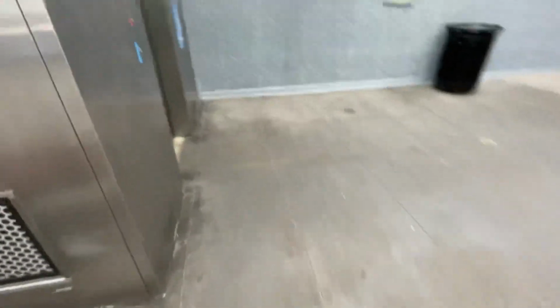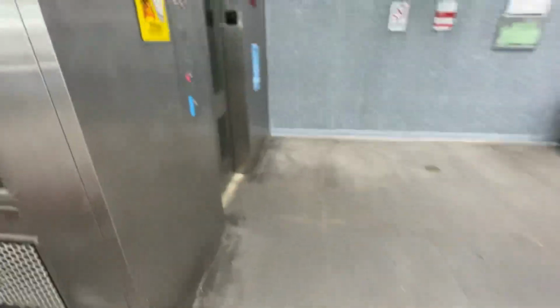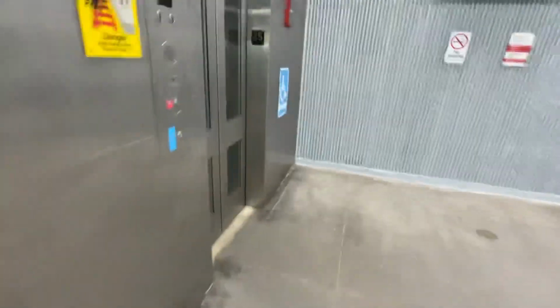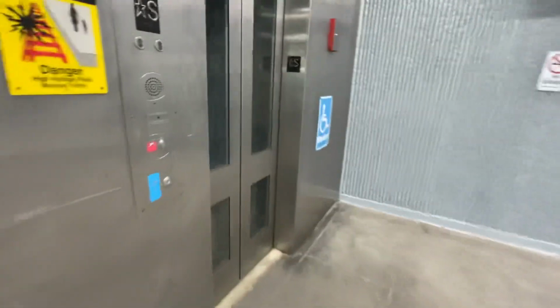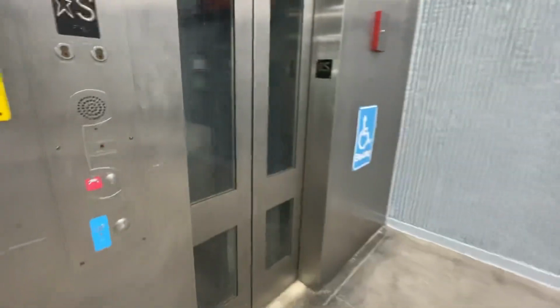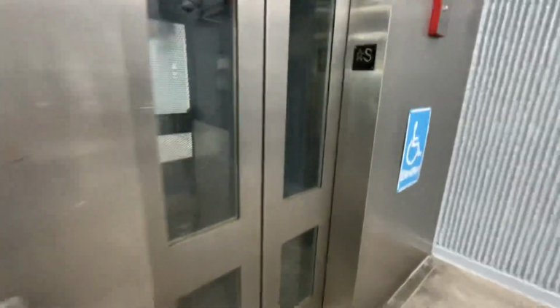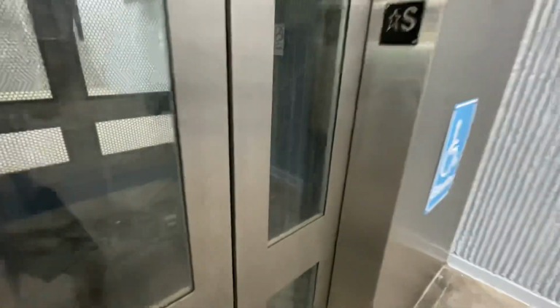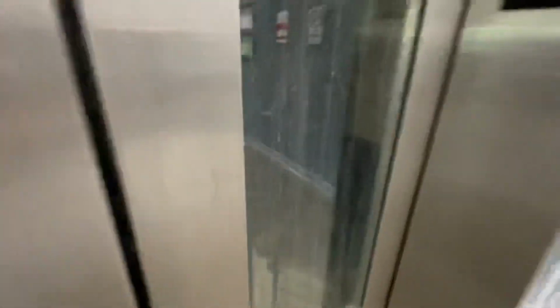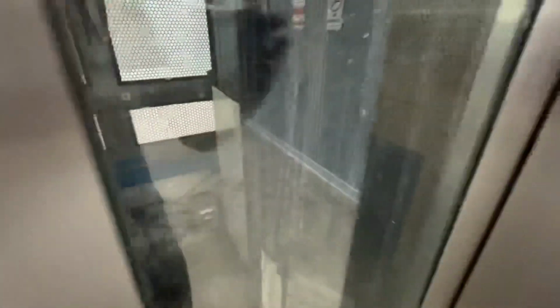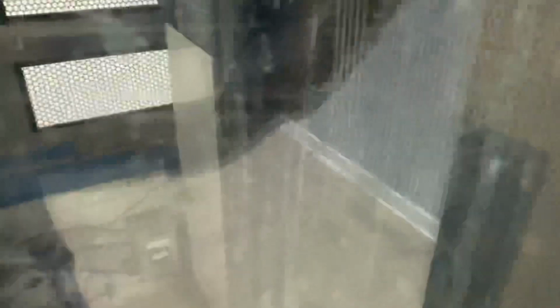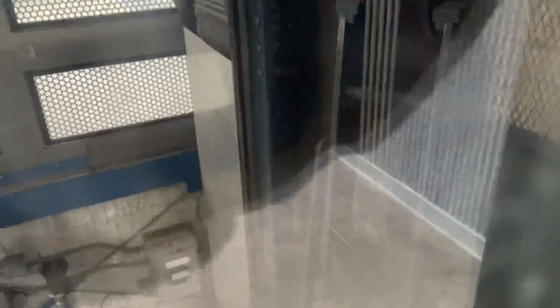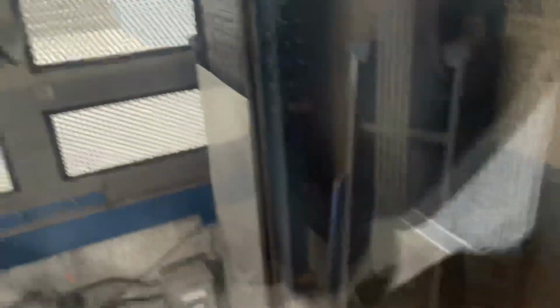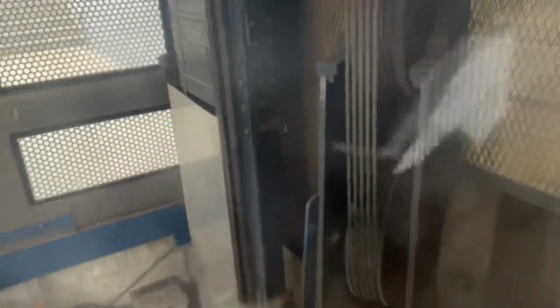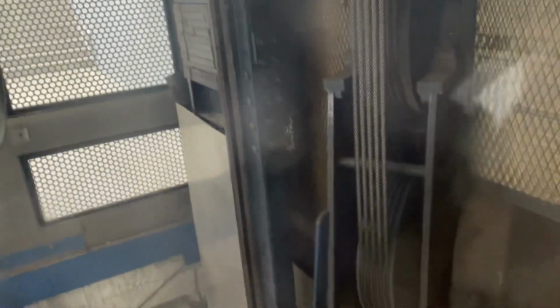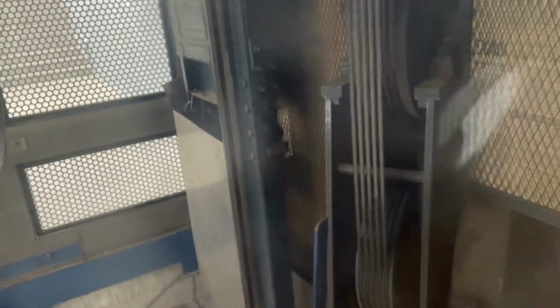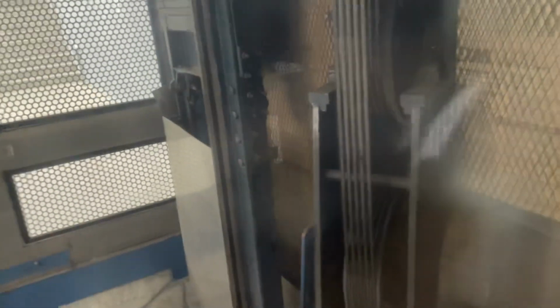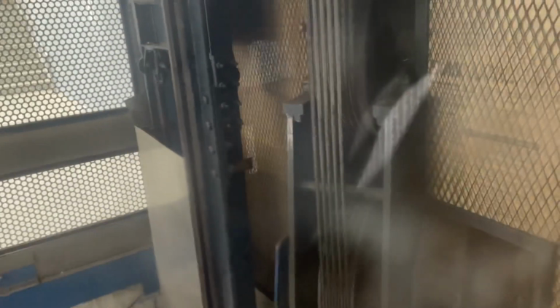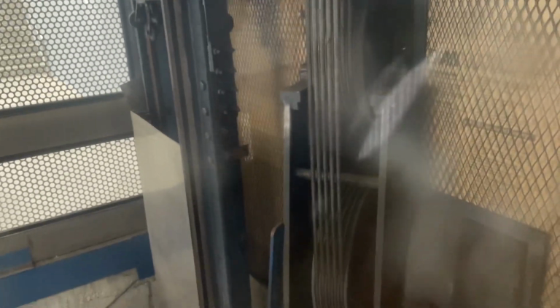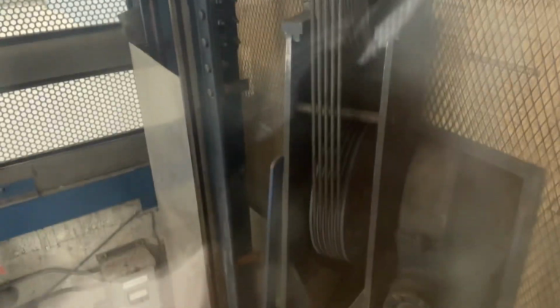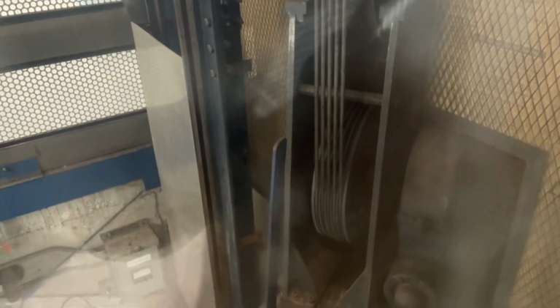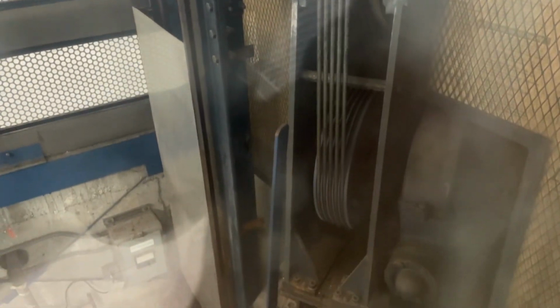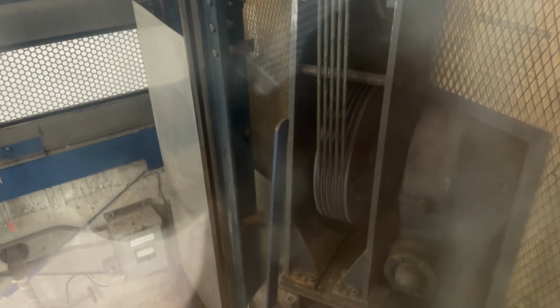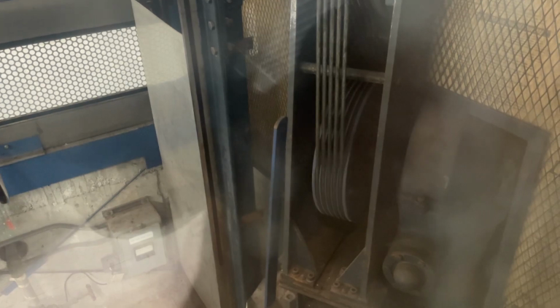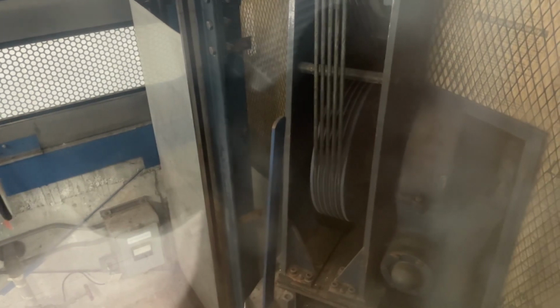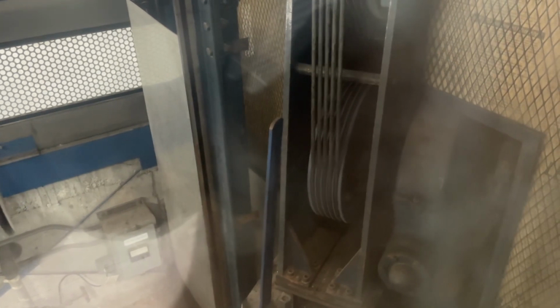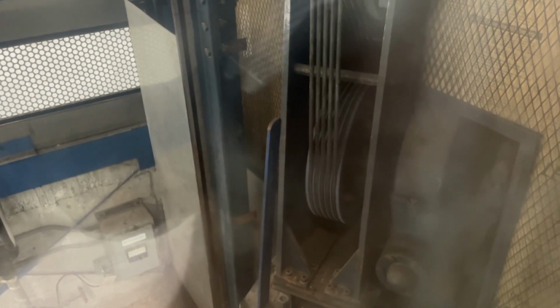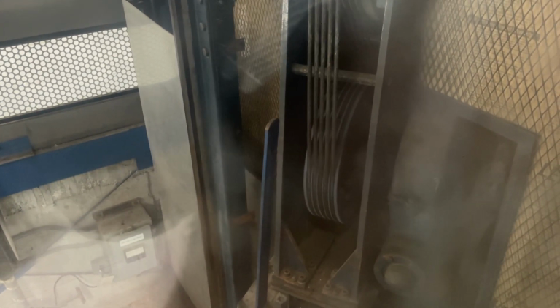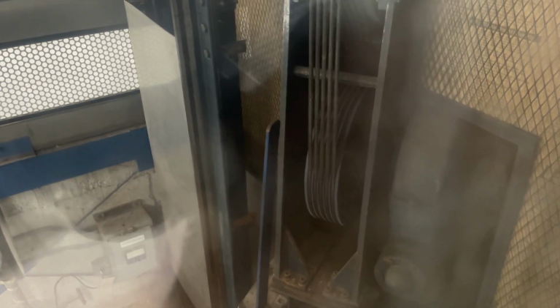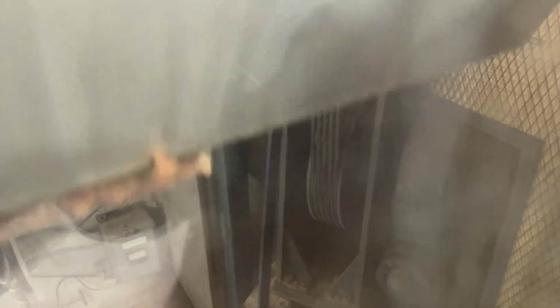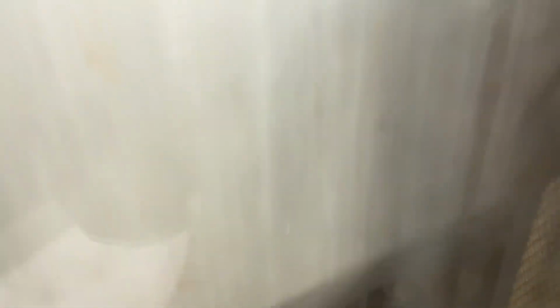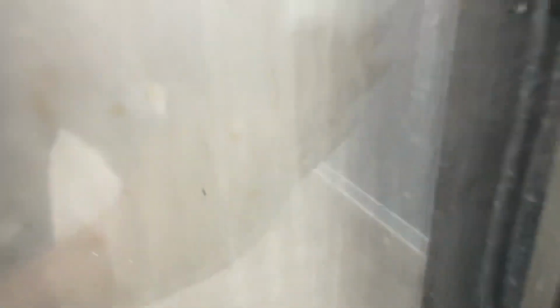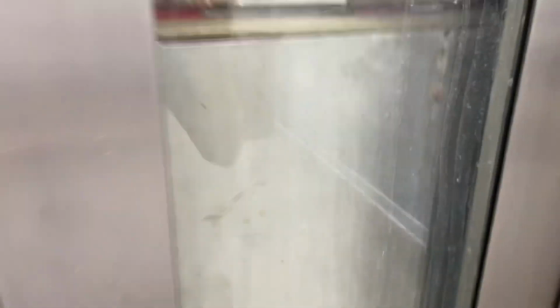Here we come to the elevator. You can see the machine right there. Here comes the elevator.